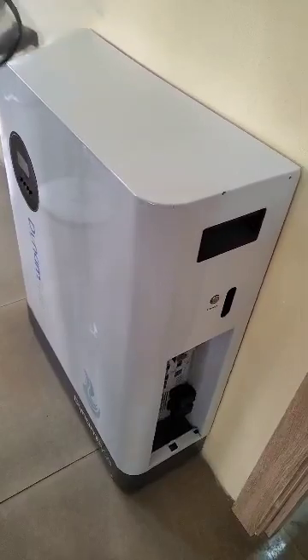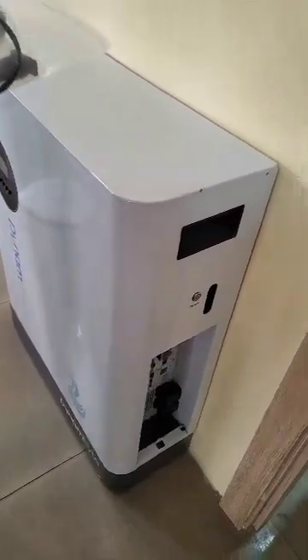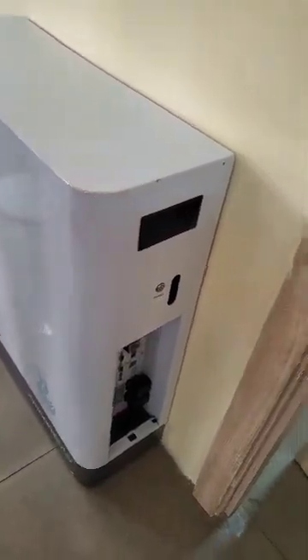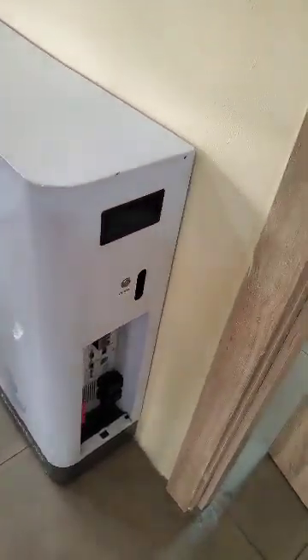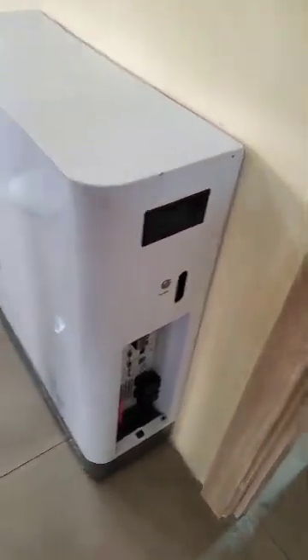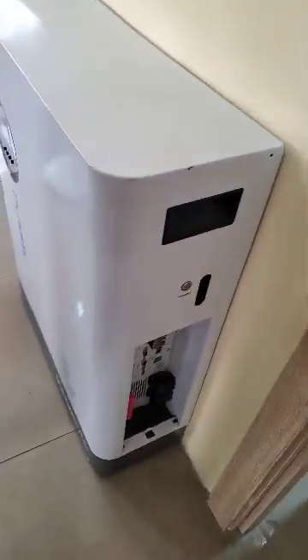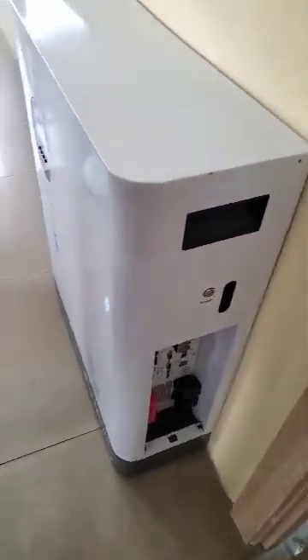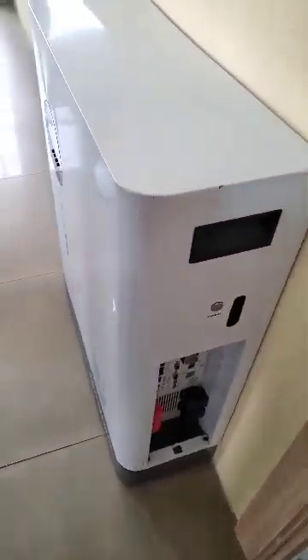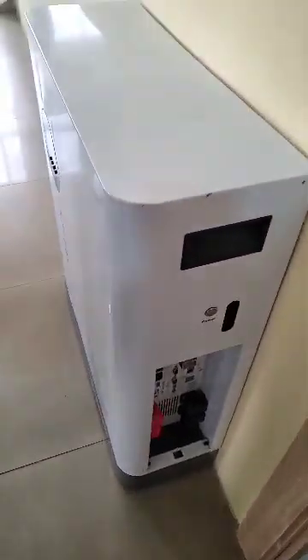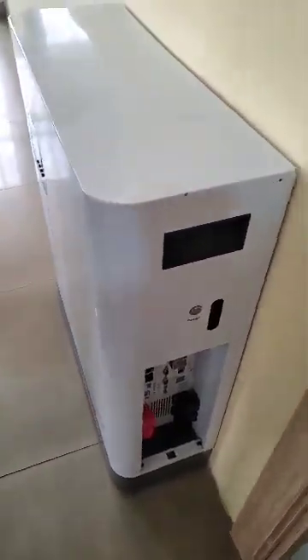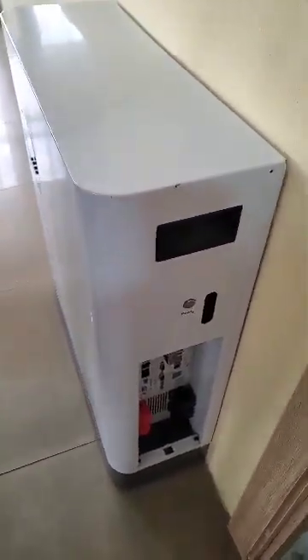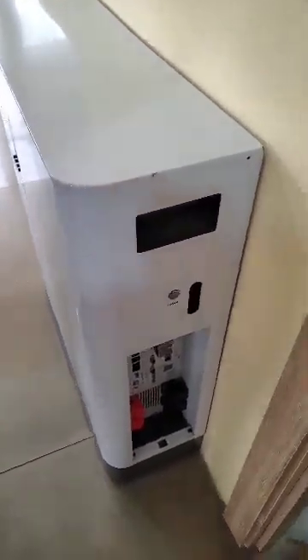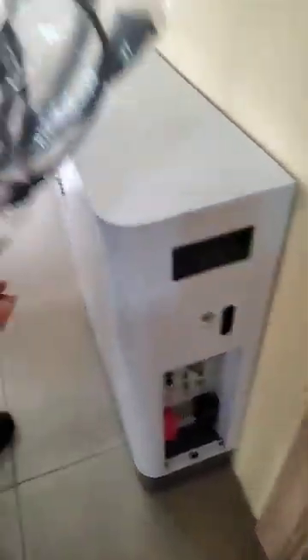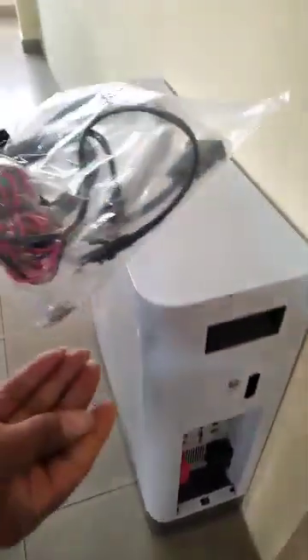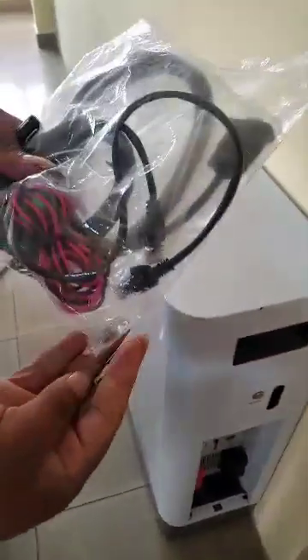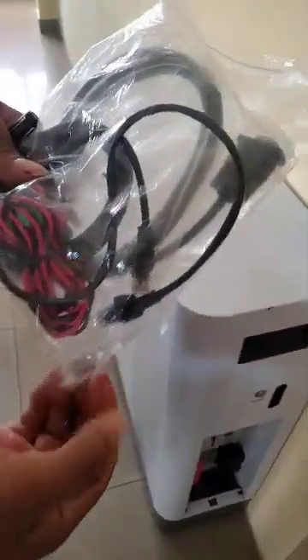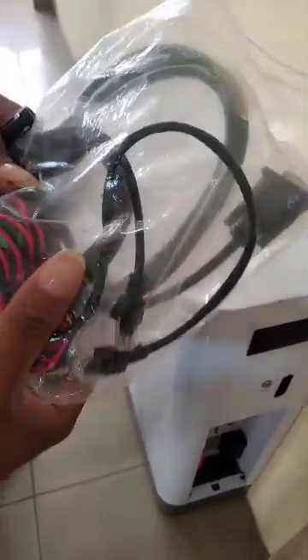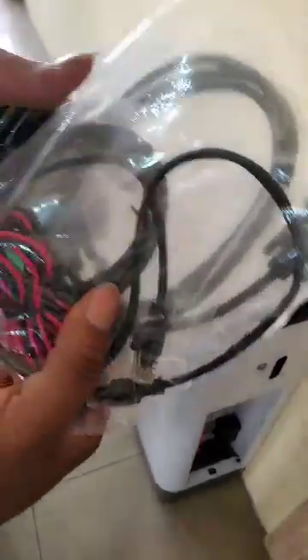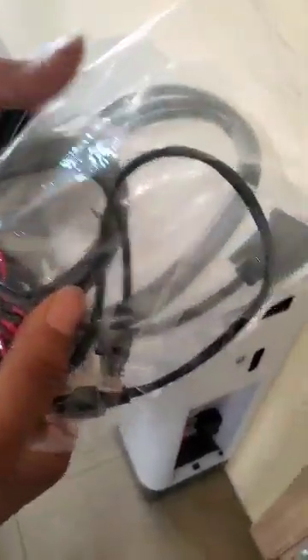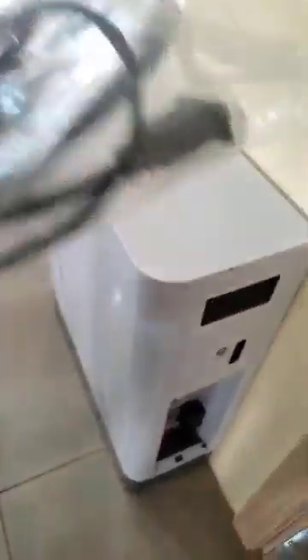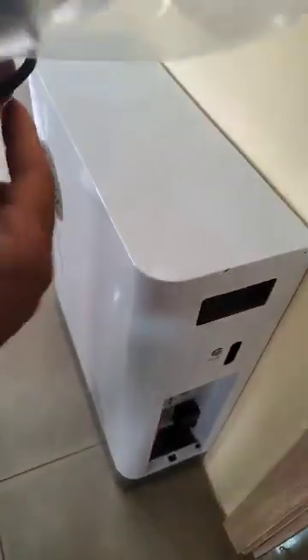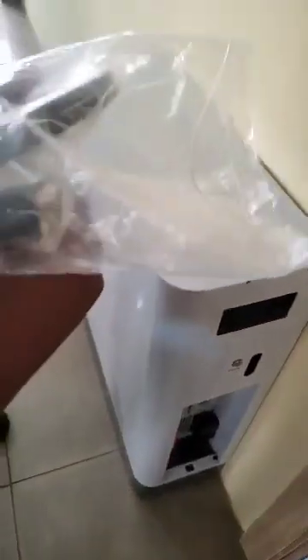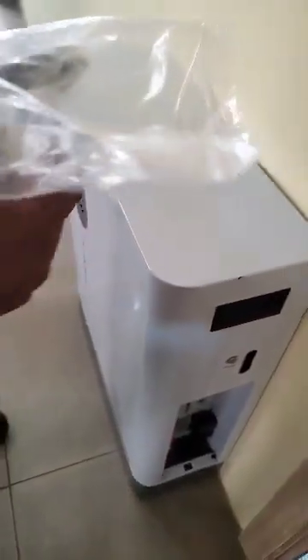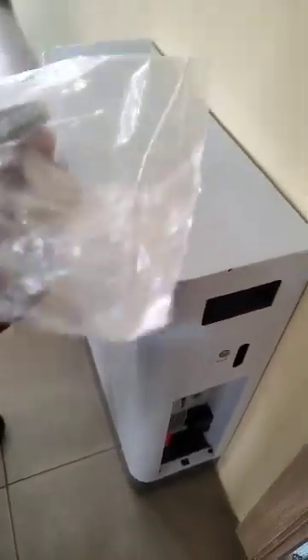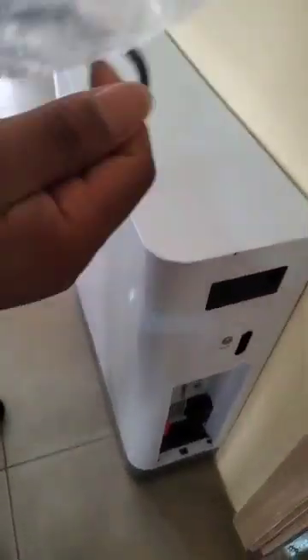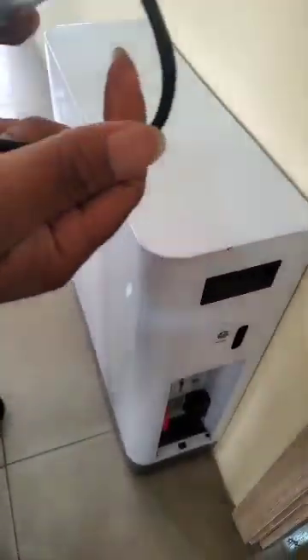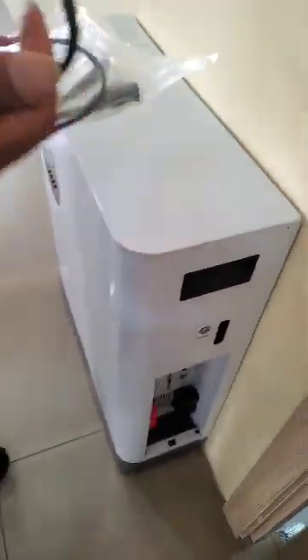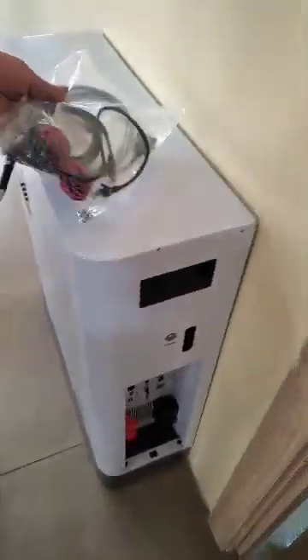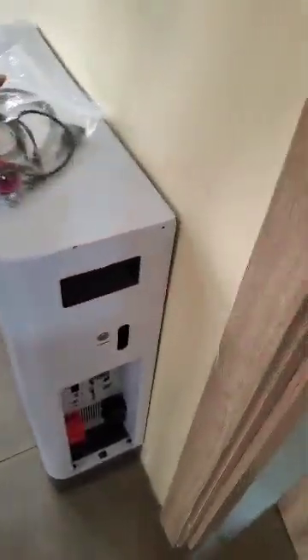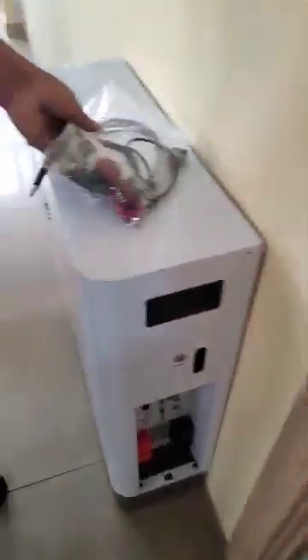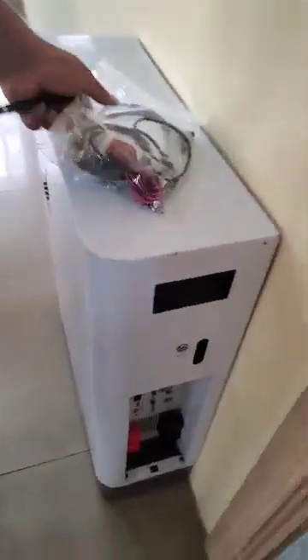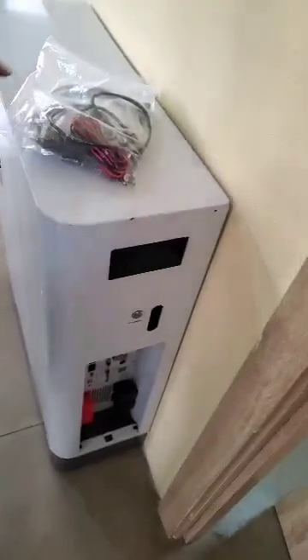Once you unbox our inverter product, it comes with these items. The first thing you do is you take out the shortest cable, the shortest wire in it.